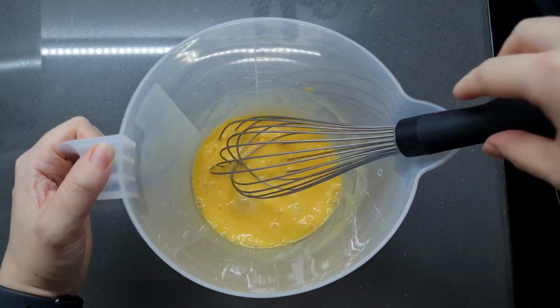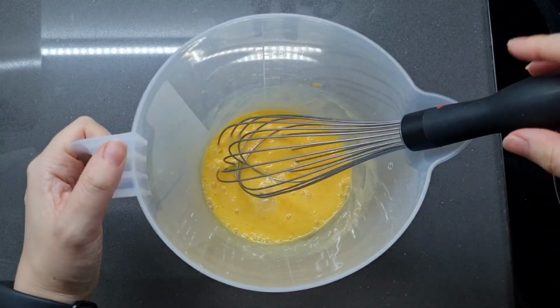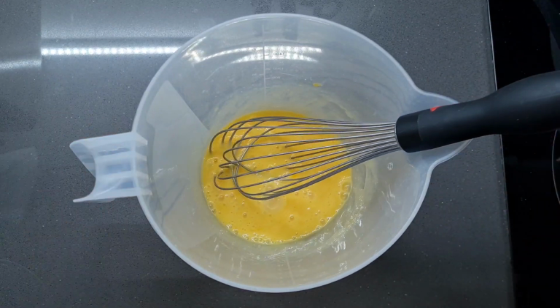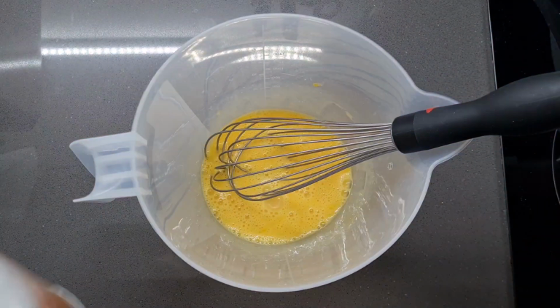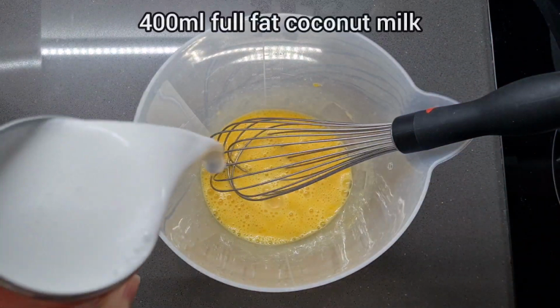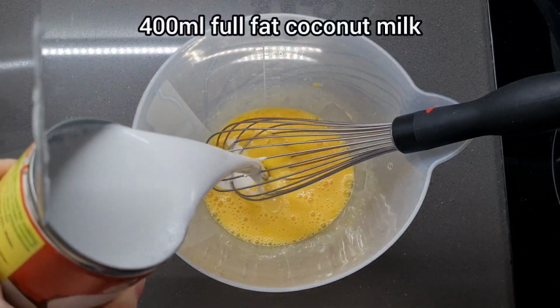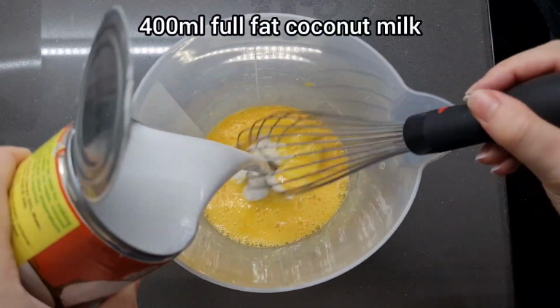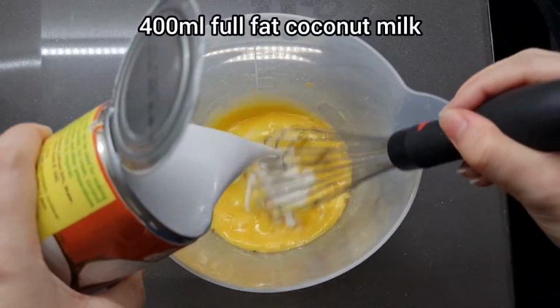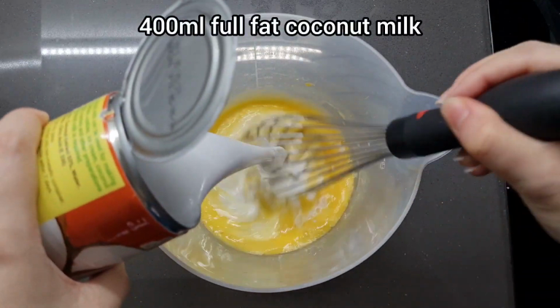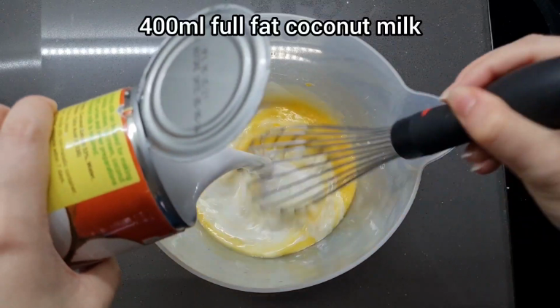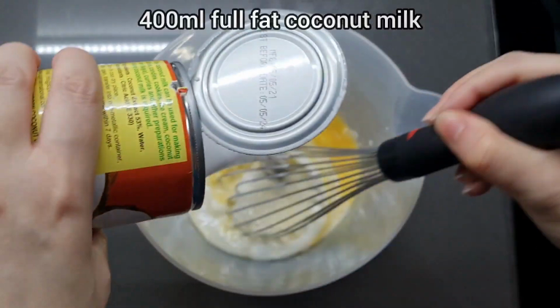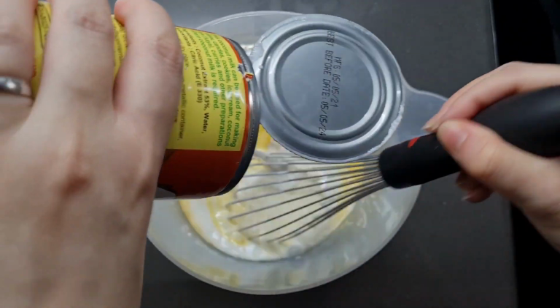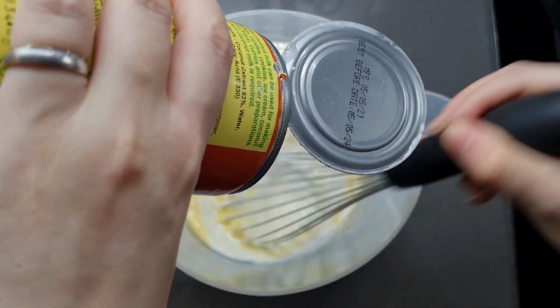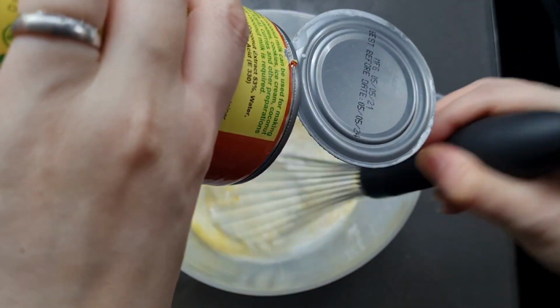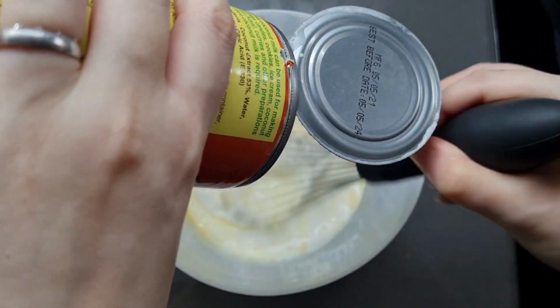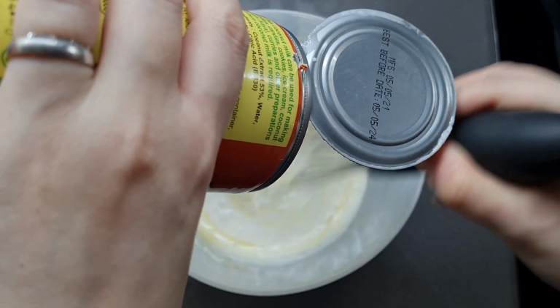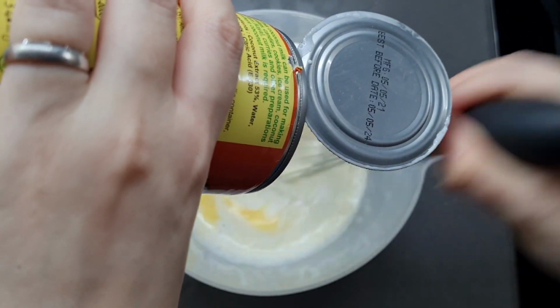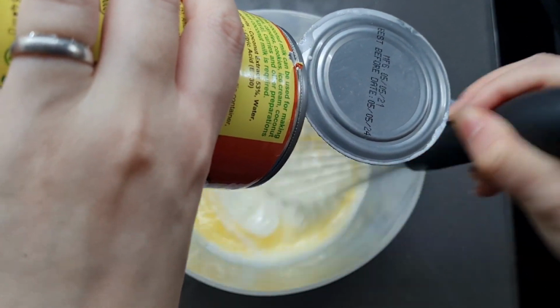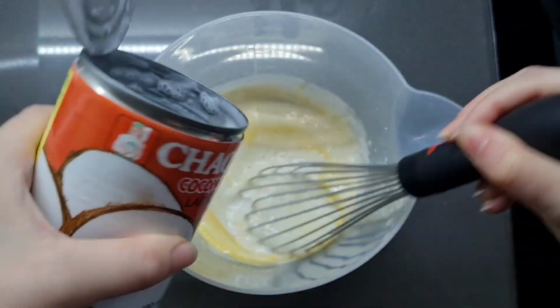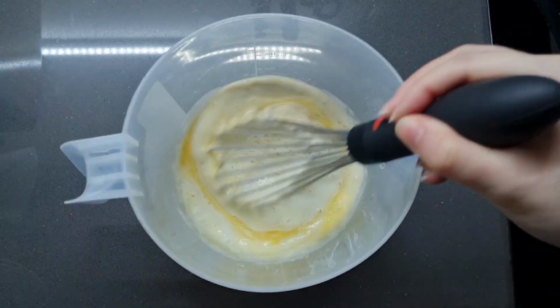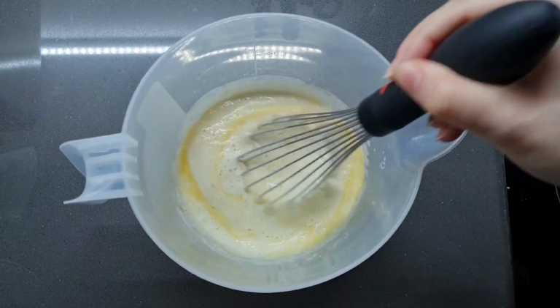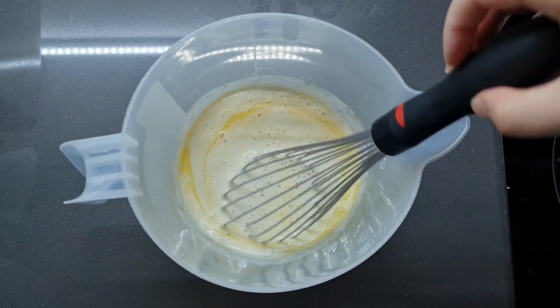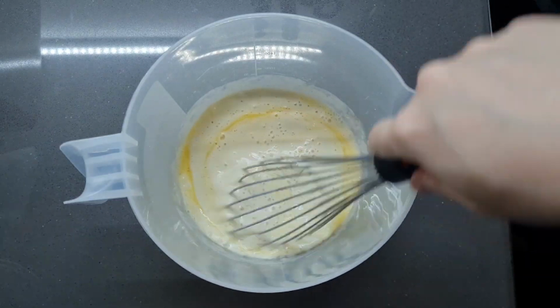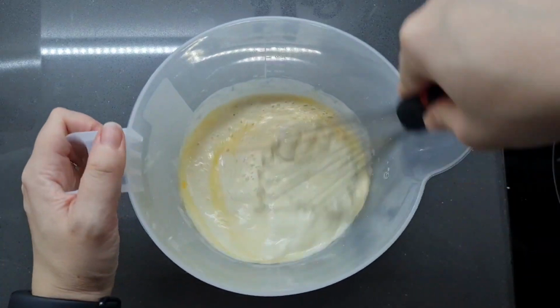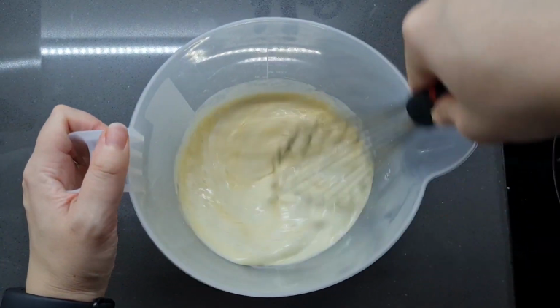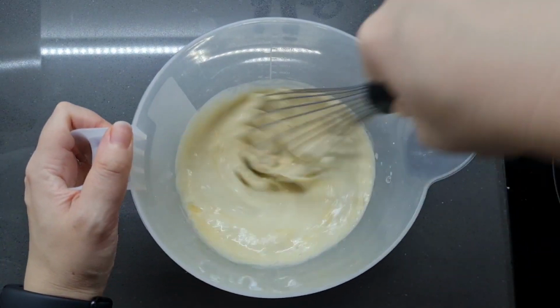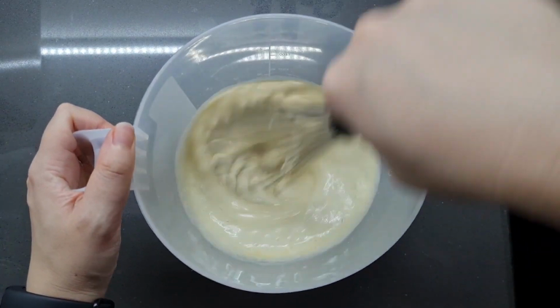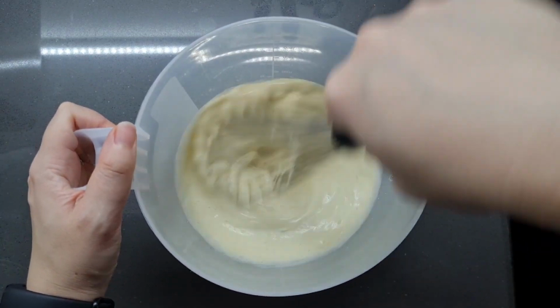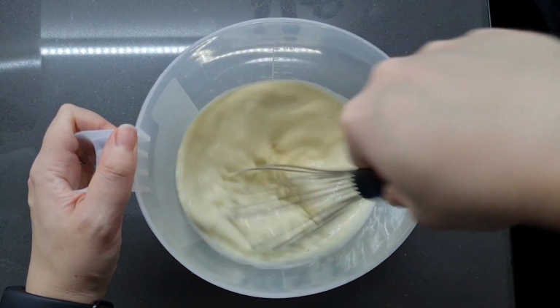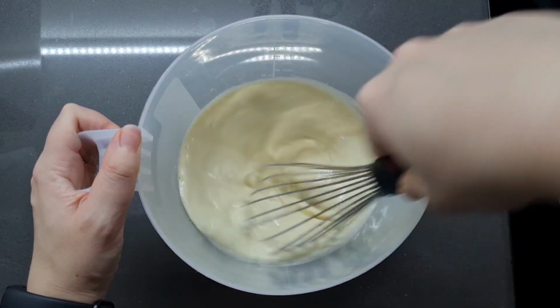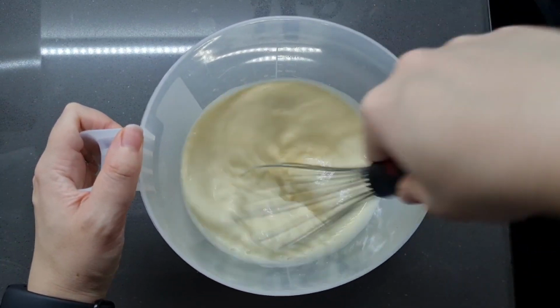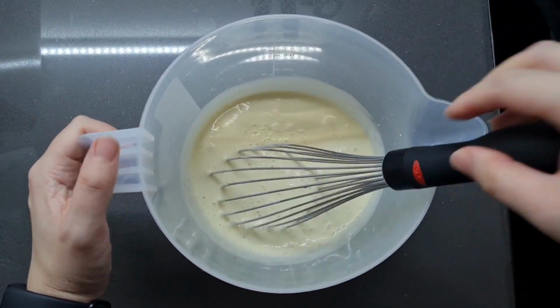Once we've beaten the eggs up good and proper, we're going to add 400 millilitres of full fat coconut milk, or thick coconut milk depending on how it's branded. Definitely do not use the light stuff — there's no point. You want it nice and rich.